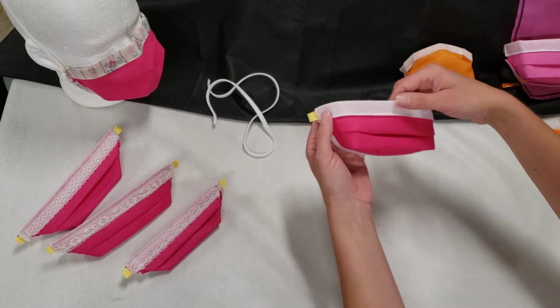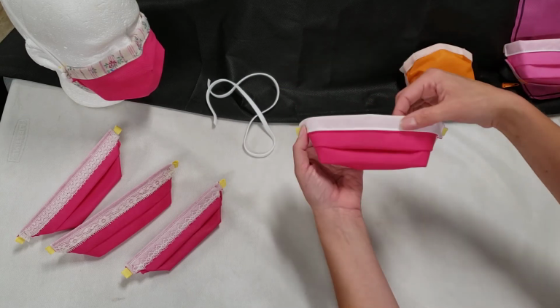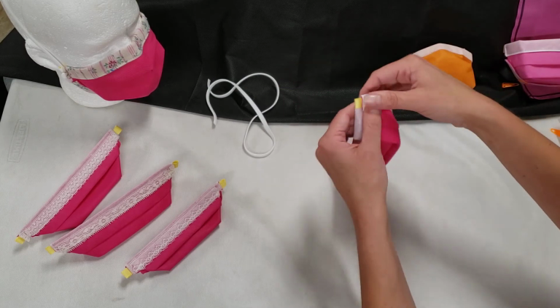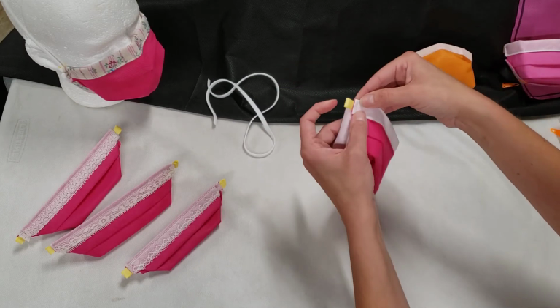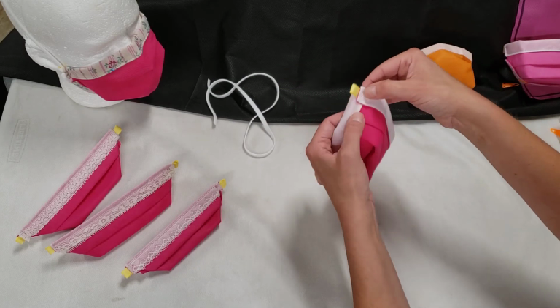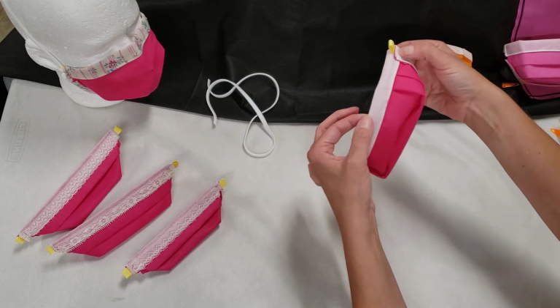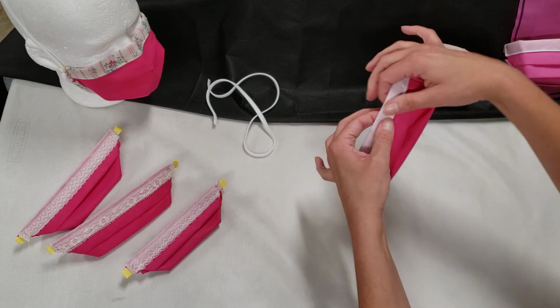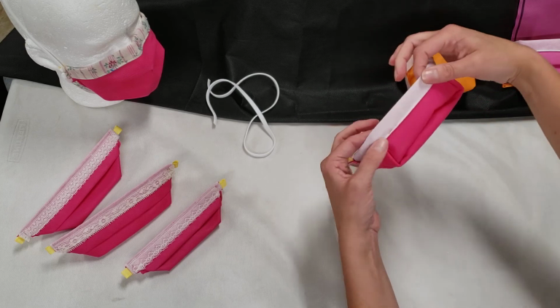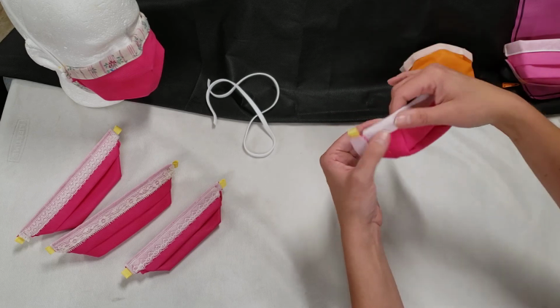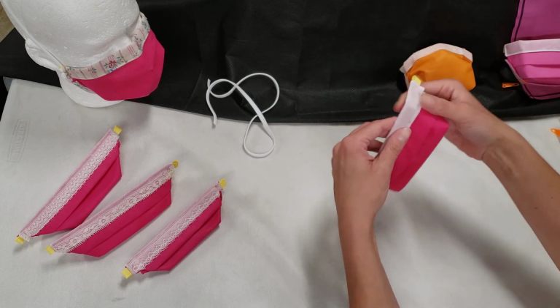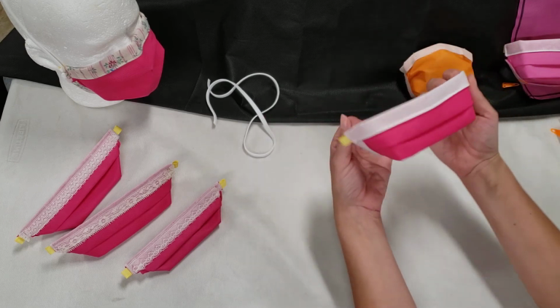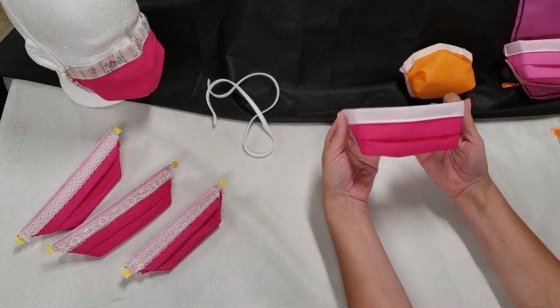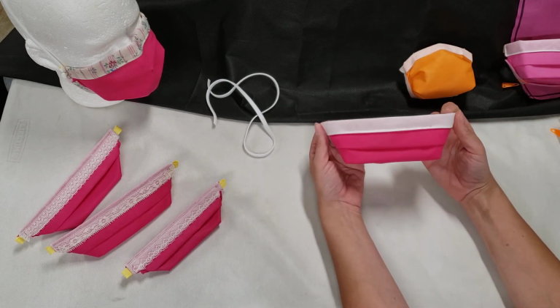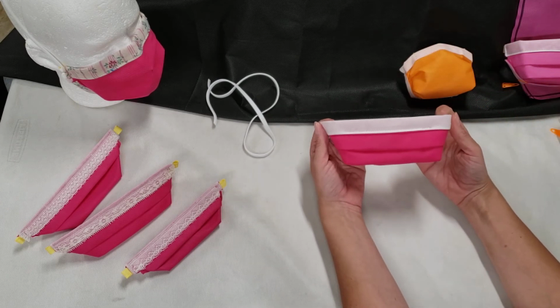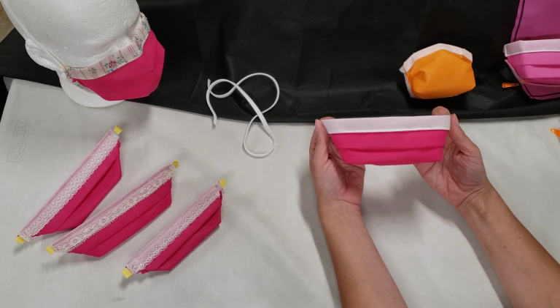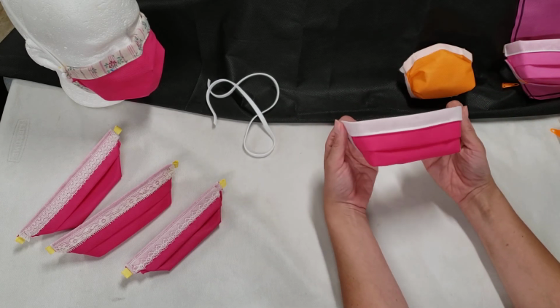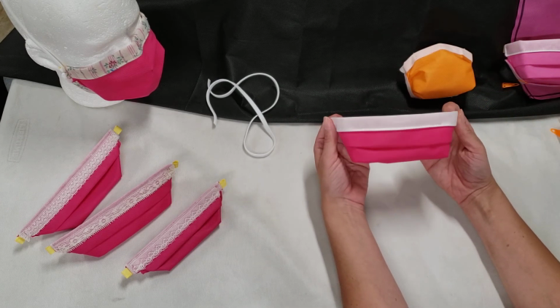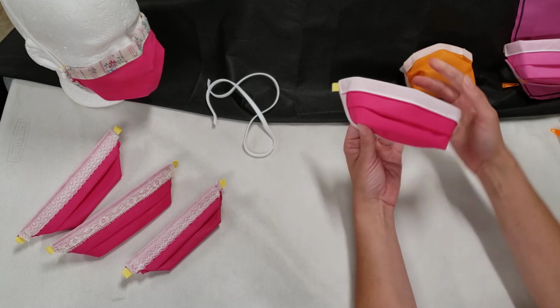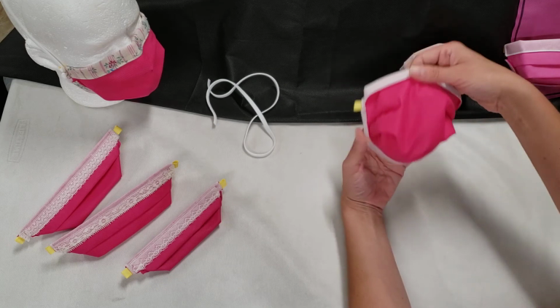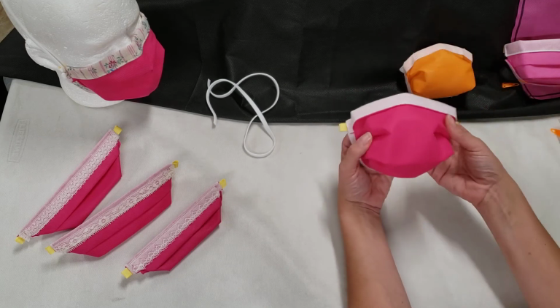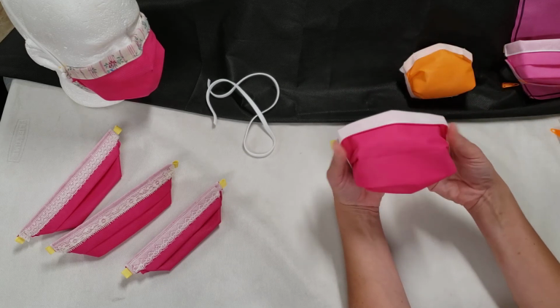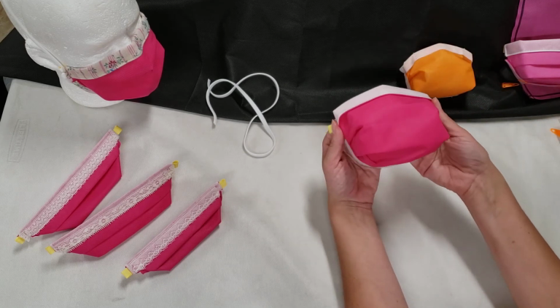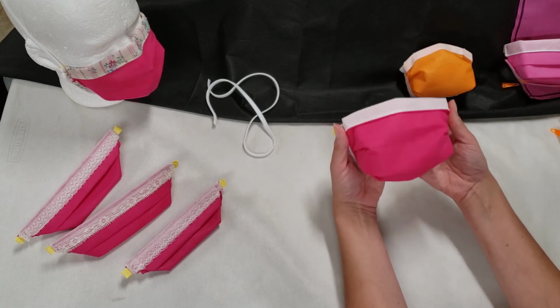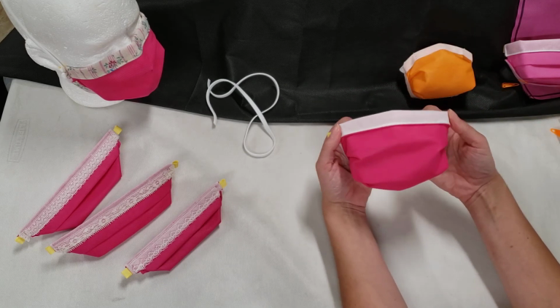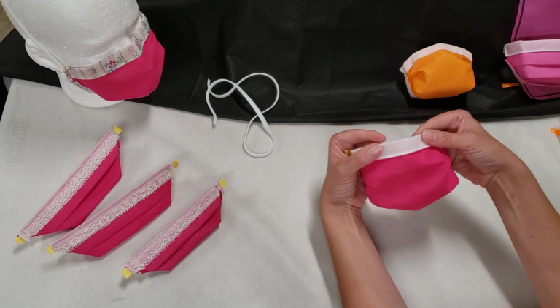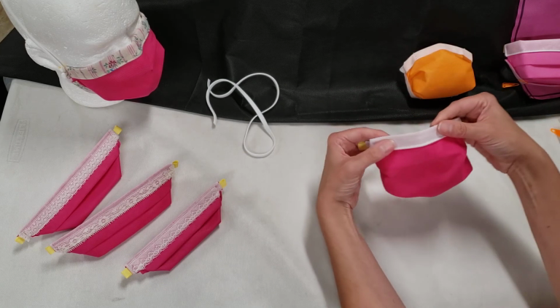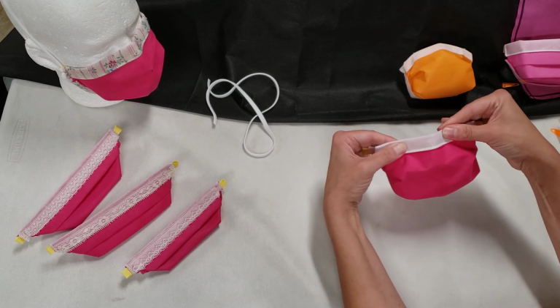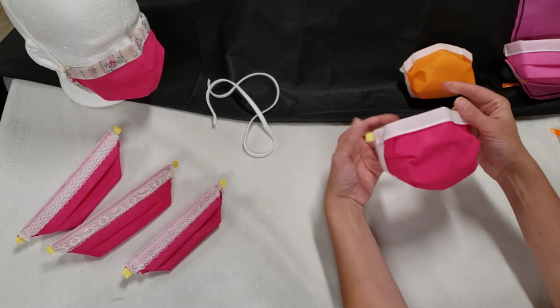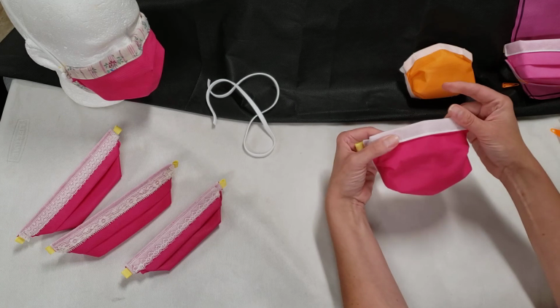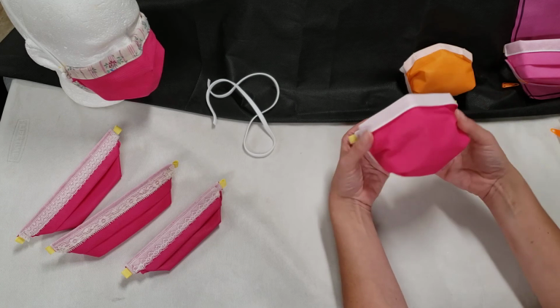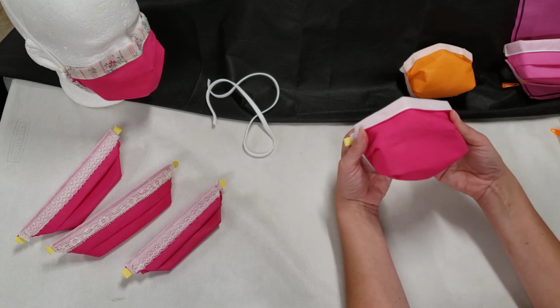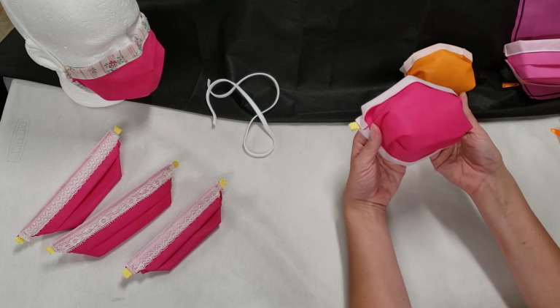This one shows that line already stitched into place, and then when you're ready to use the mask, you expand out the pleats and adjust the nose bridge to fit your face.